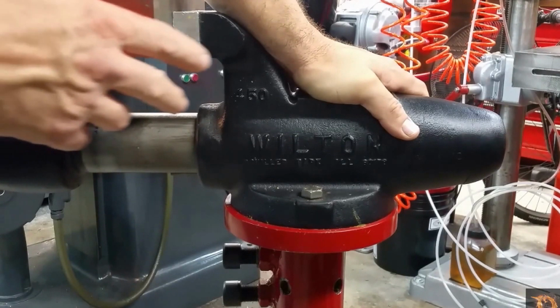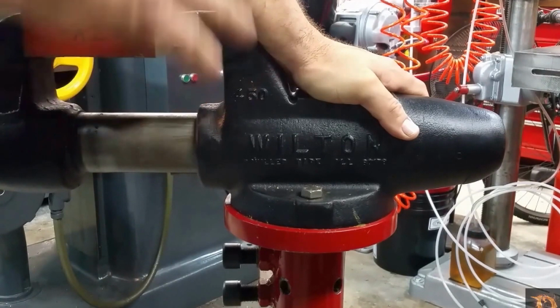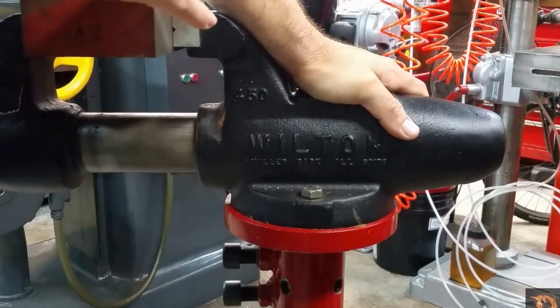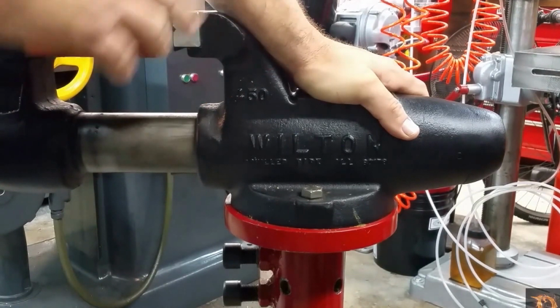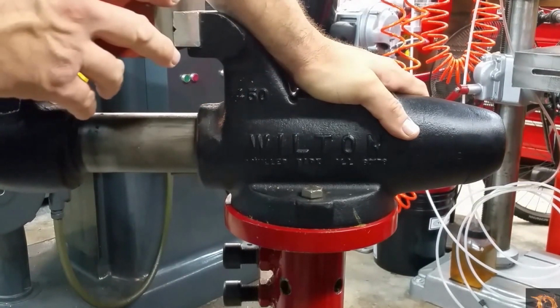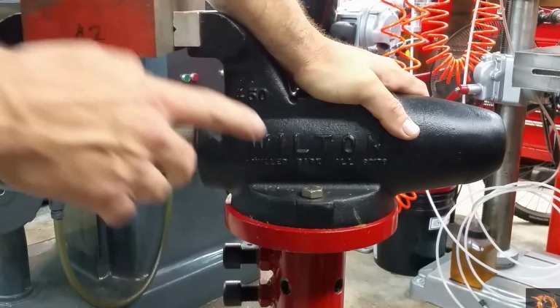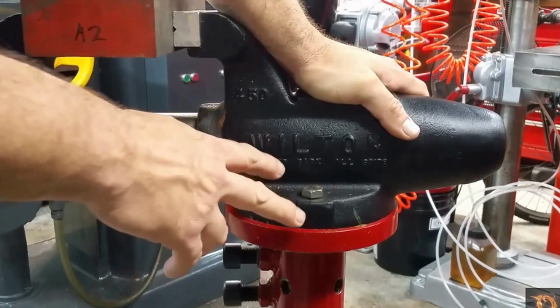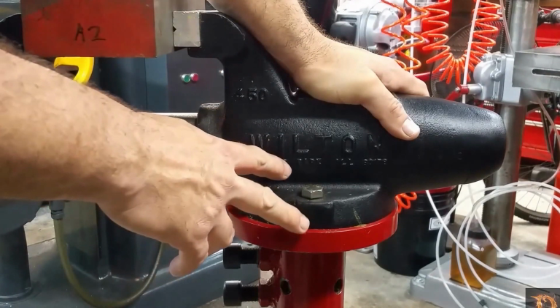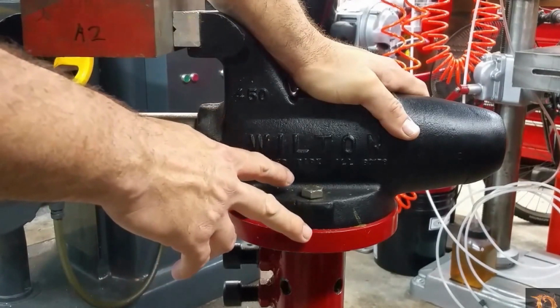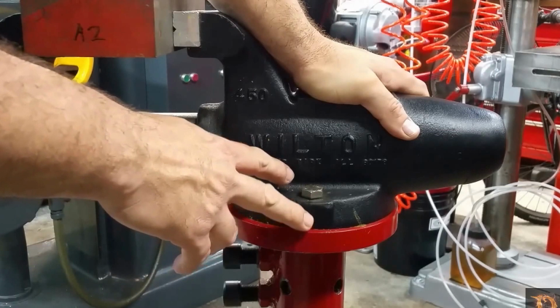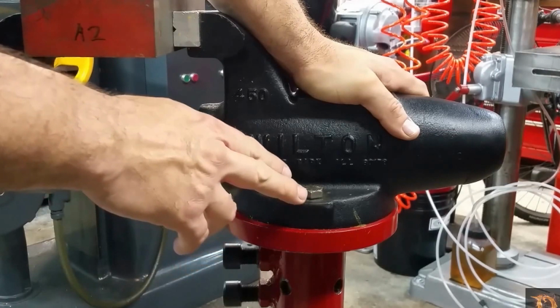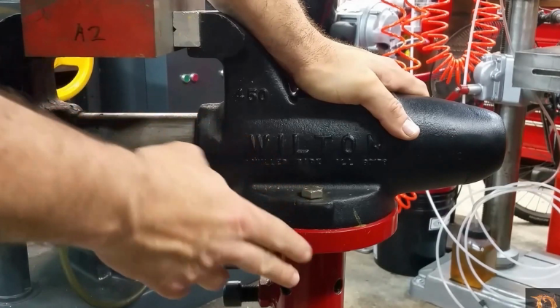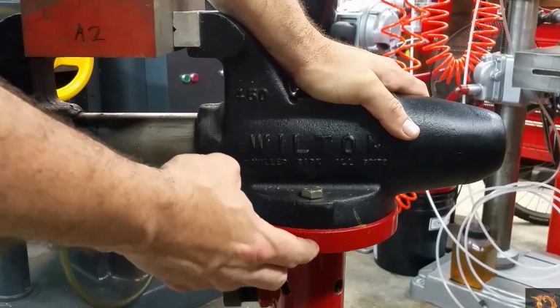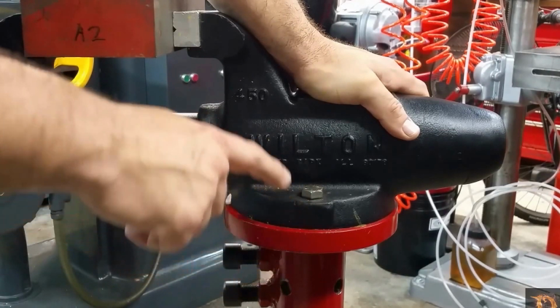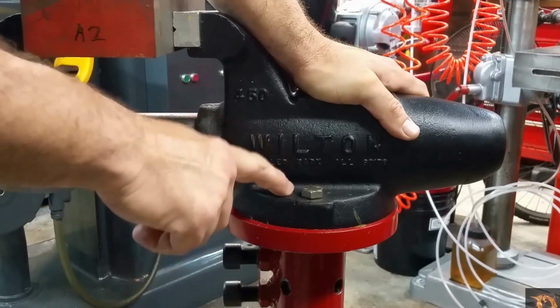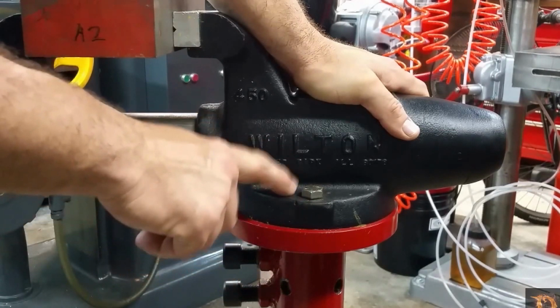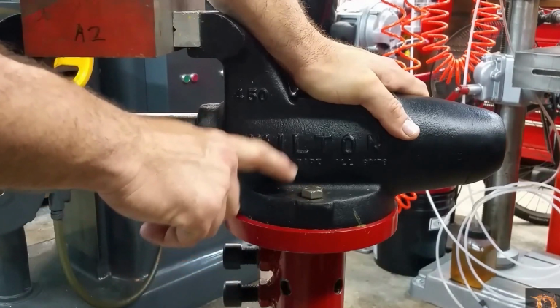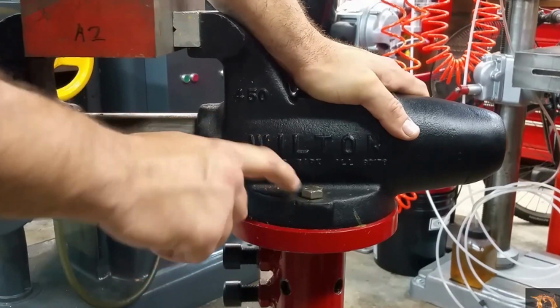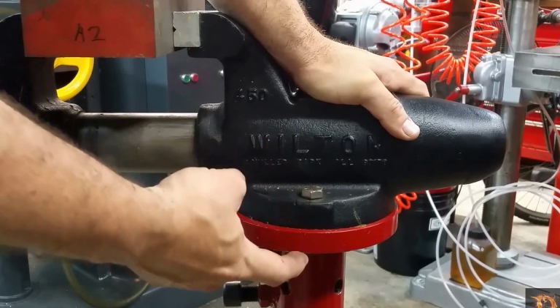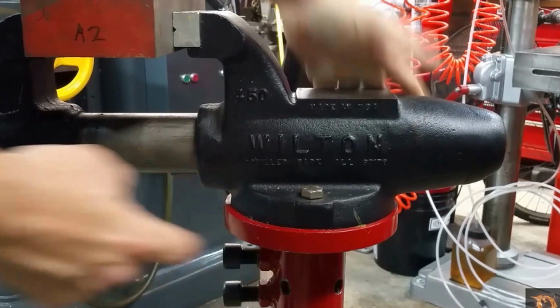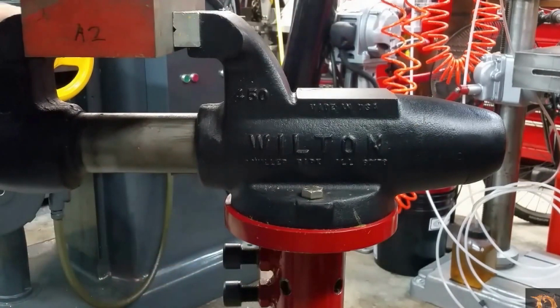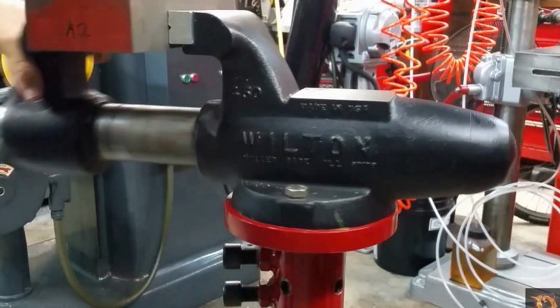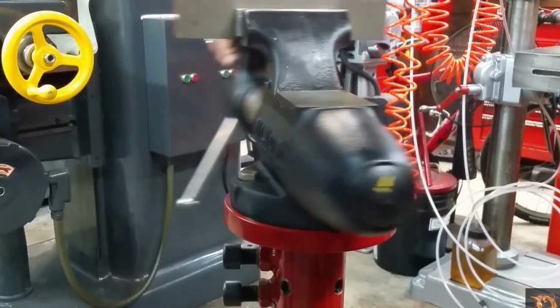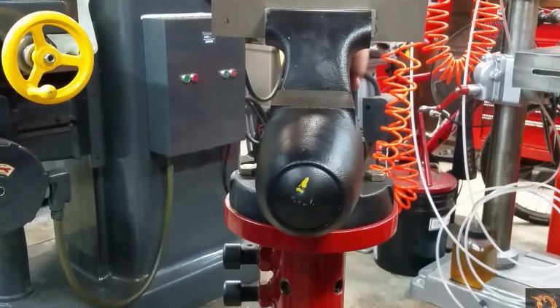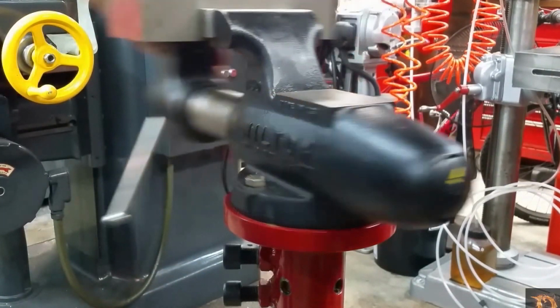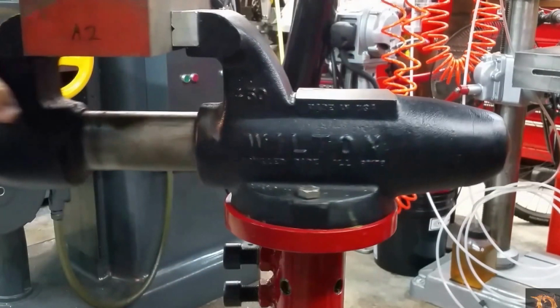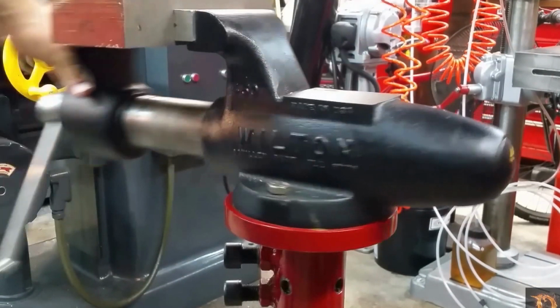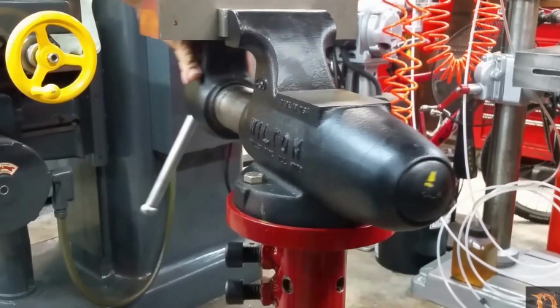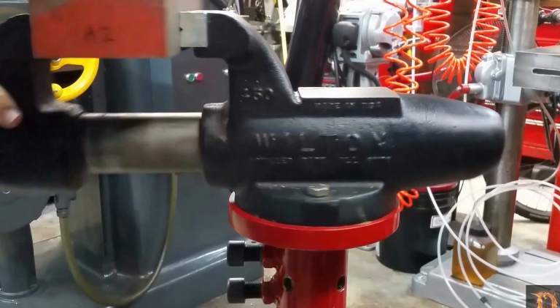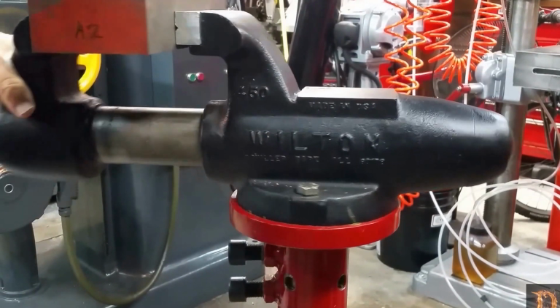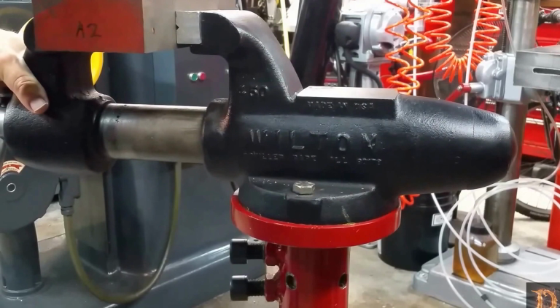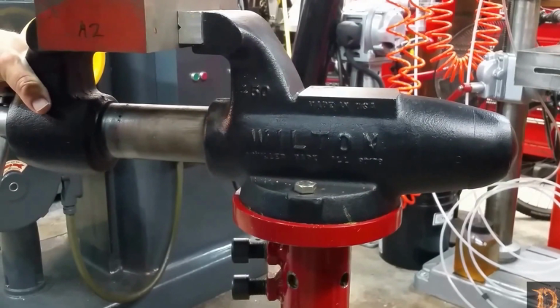But you don't have the versatility that you sometimes need, especially in a small shop like I have. You need to be able to move the vise around. So what I've made here is a modification to have the strength of the rigid base but the flexibility of a swivel base. I'll show you how we put that together.